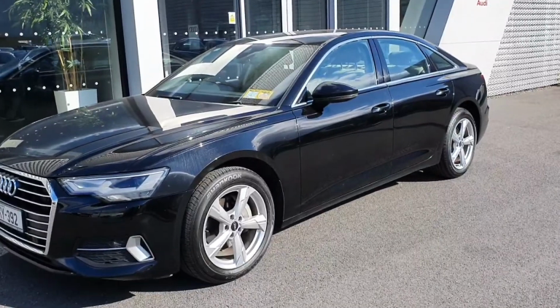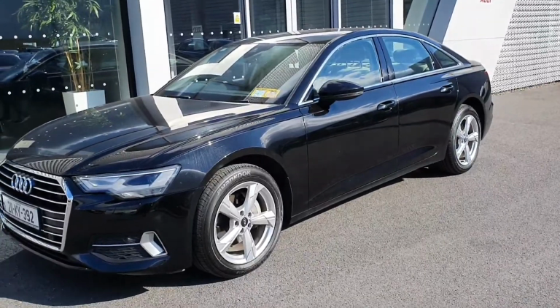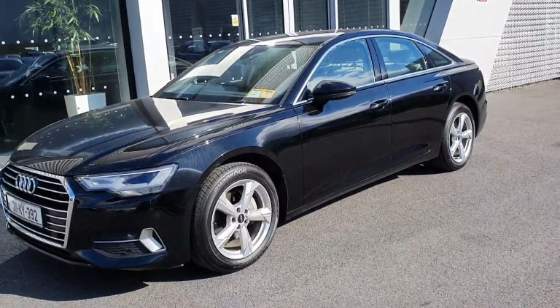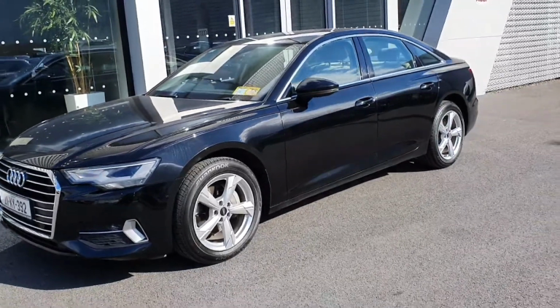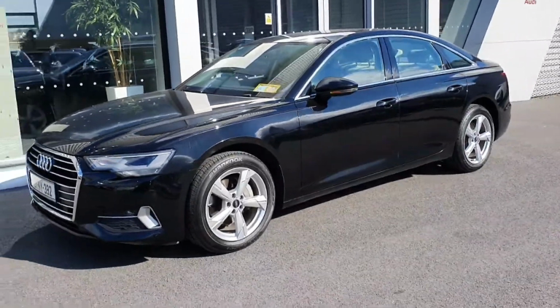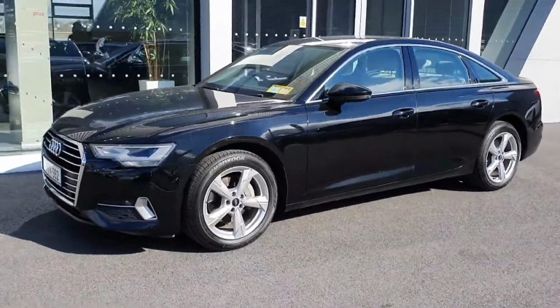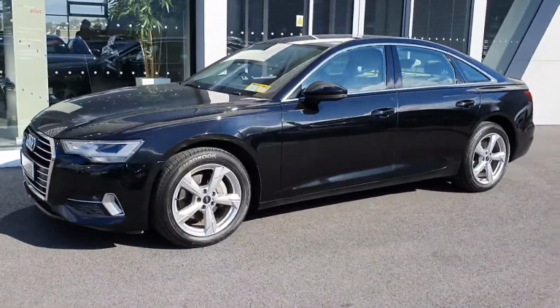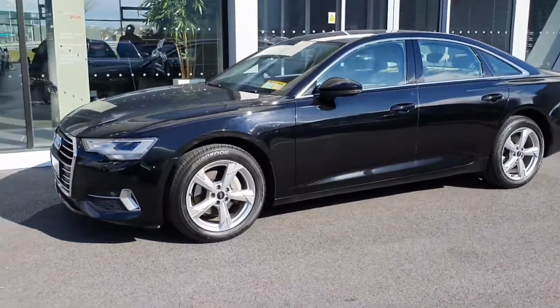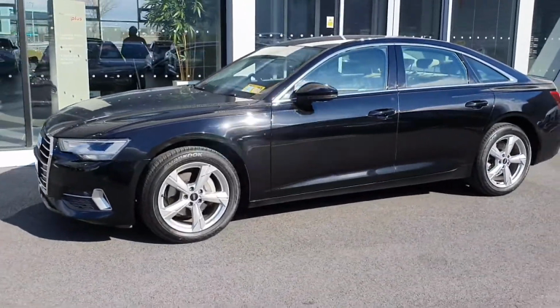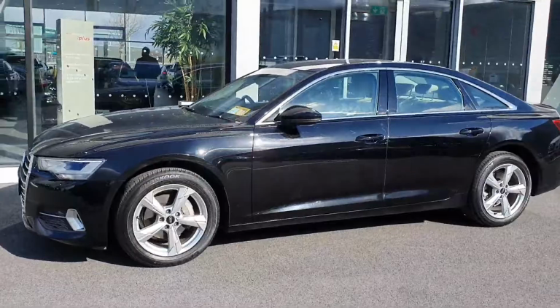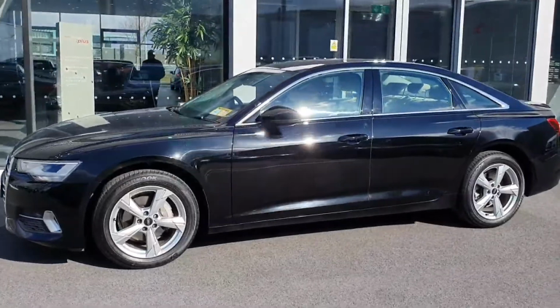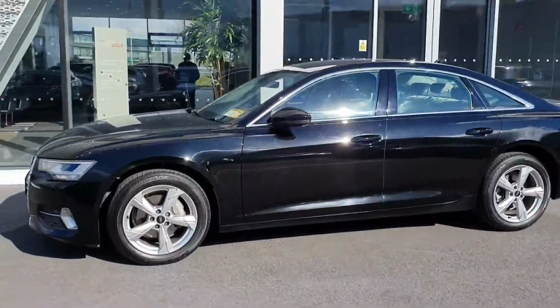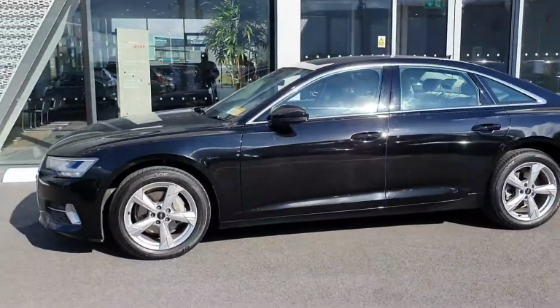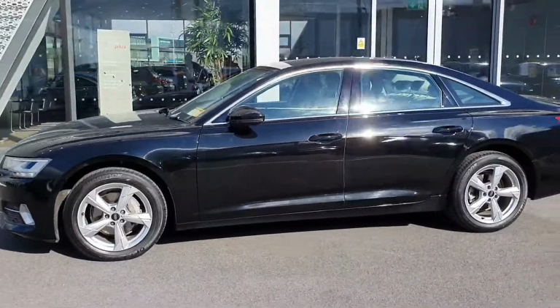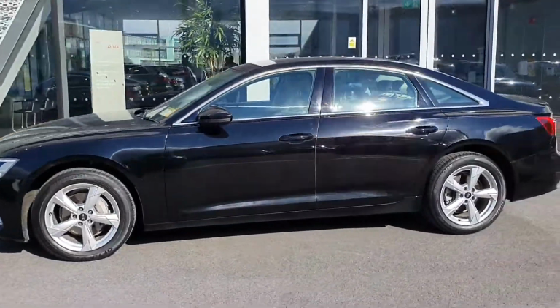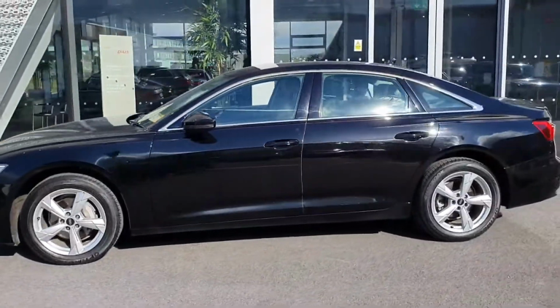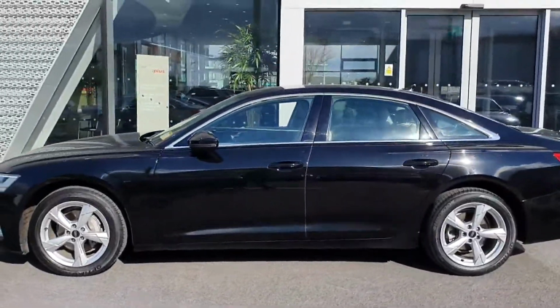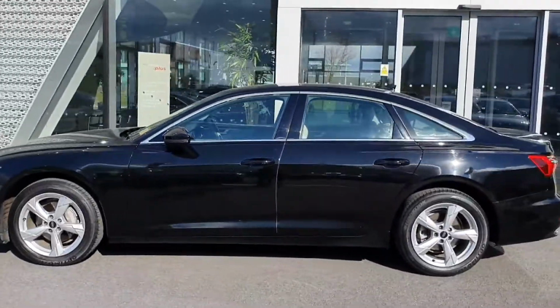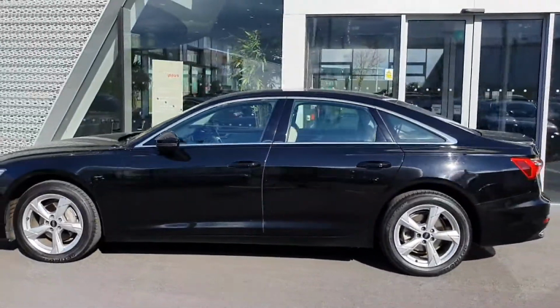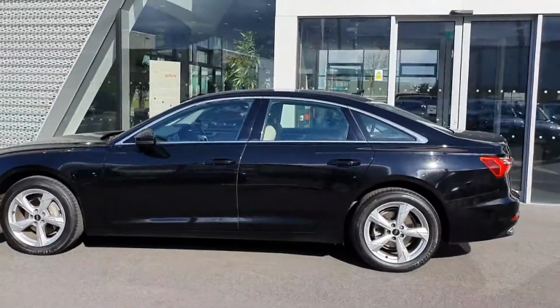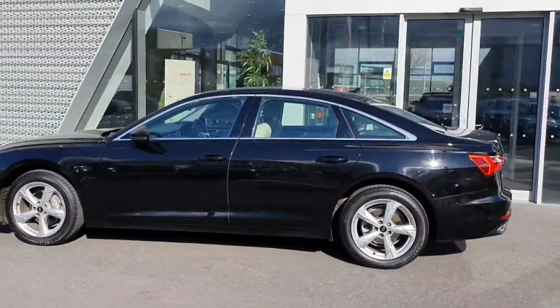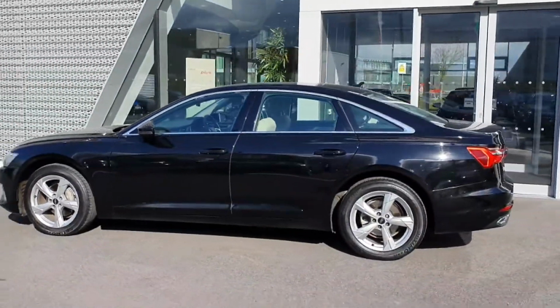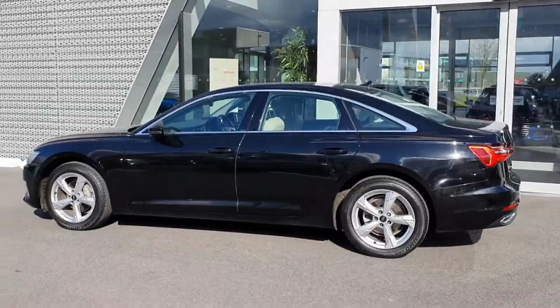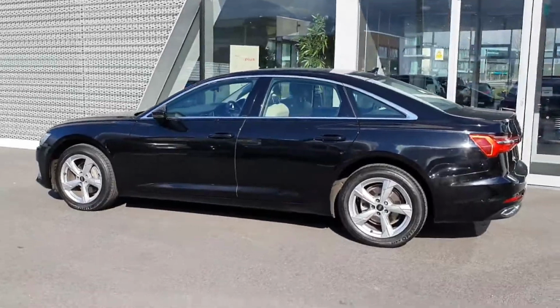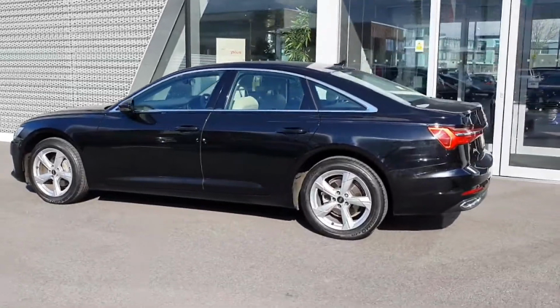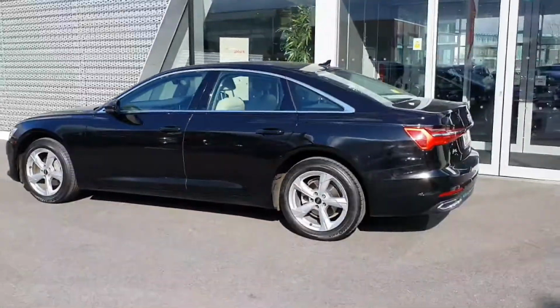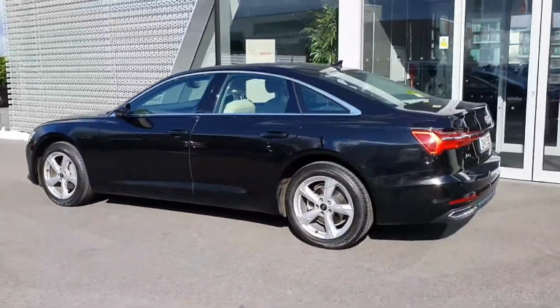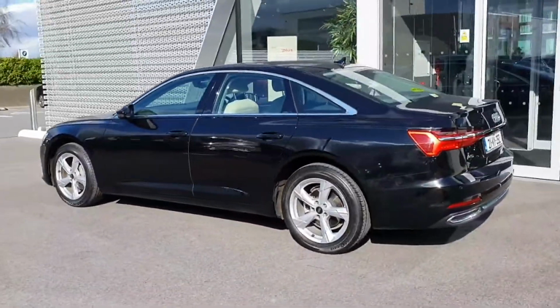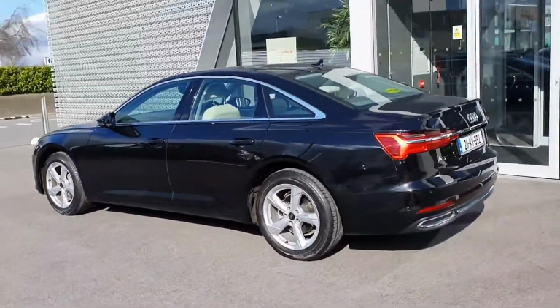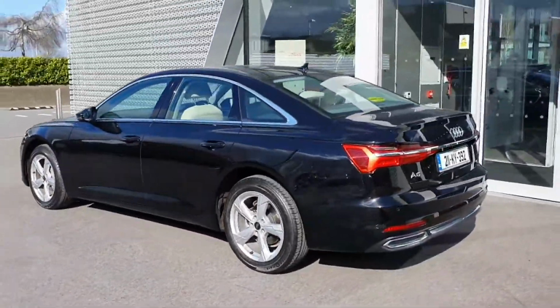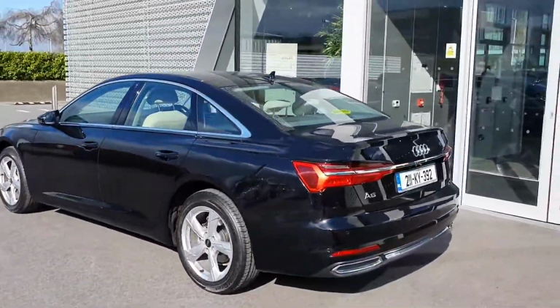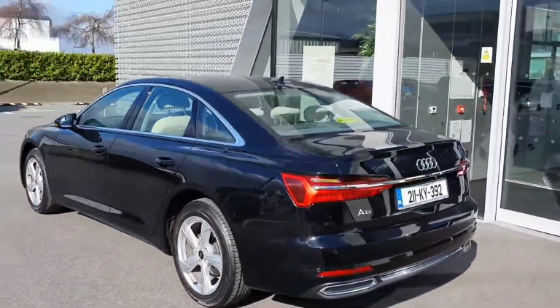Welcome to Audi Limerick online sales. Today we have our 2021 Audi A6. This is a 2 litre TDI 204bhp SE model automatic, finished in brilliant black. This is the new model.